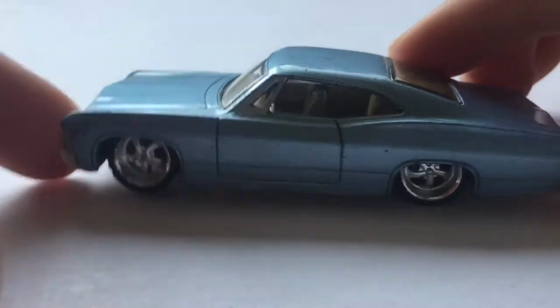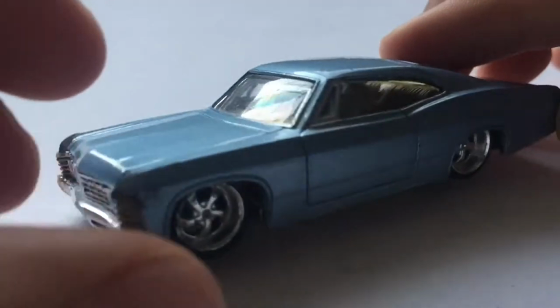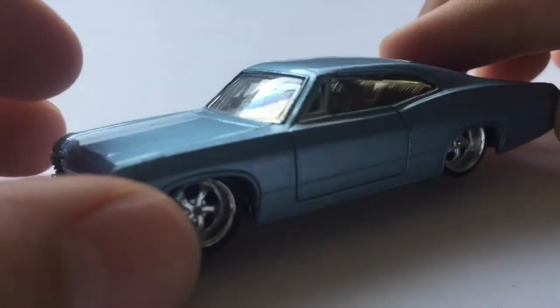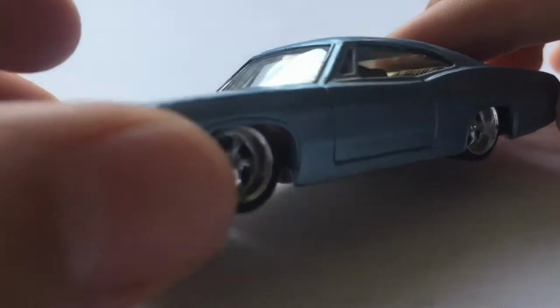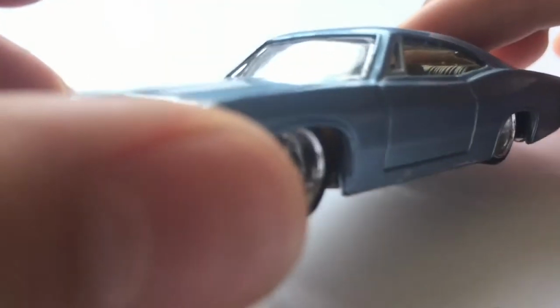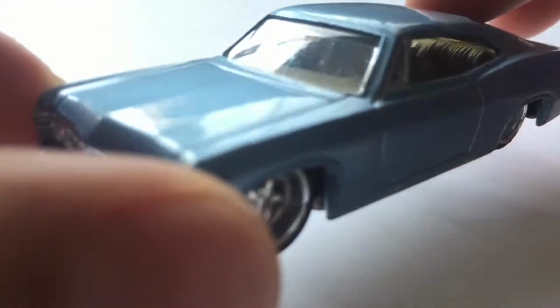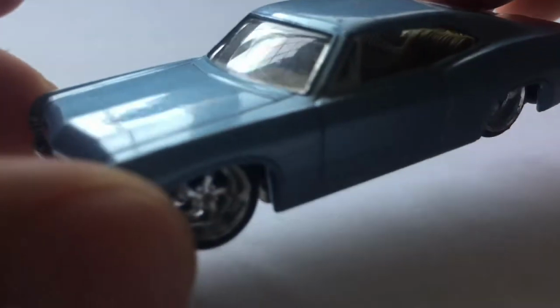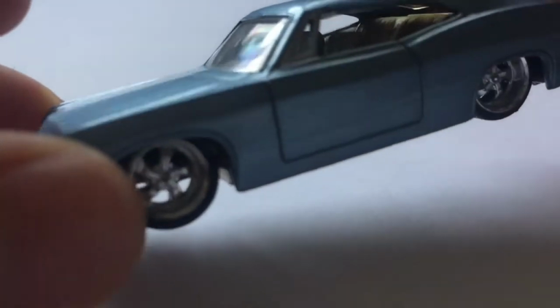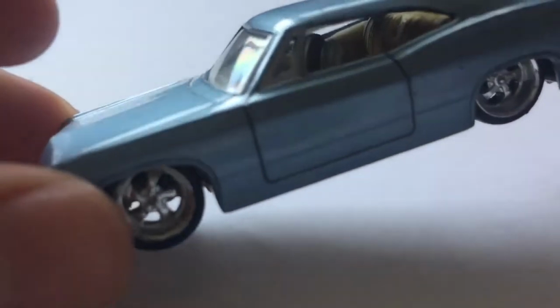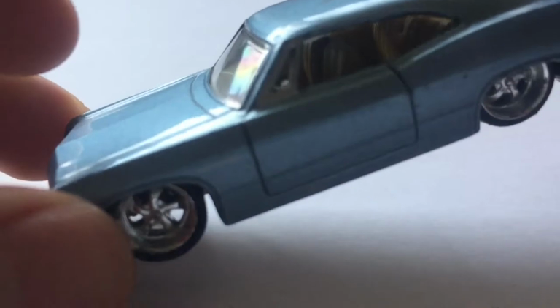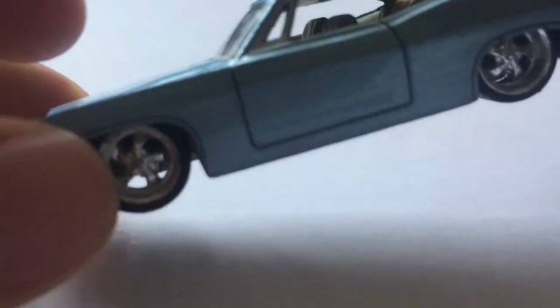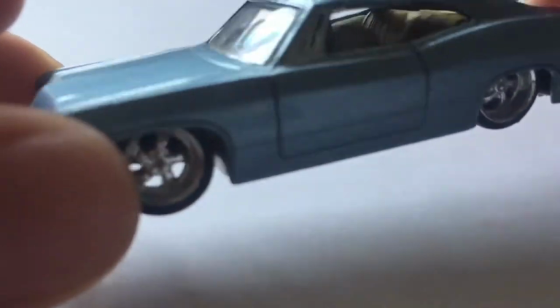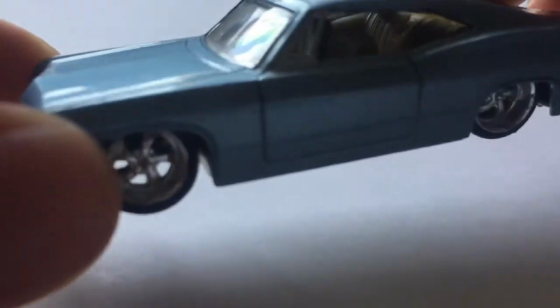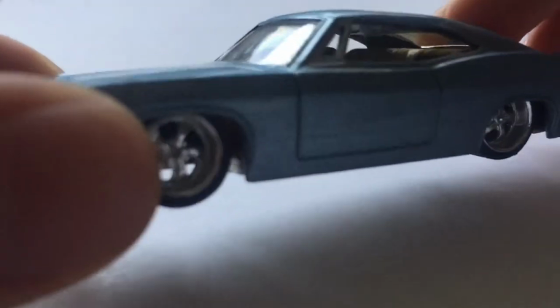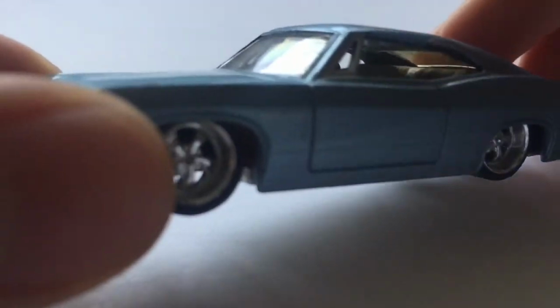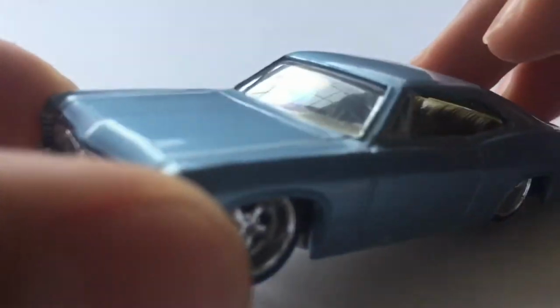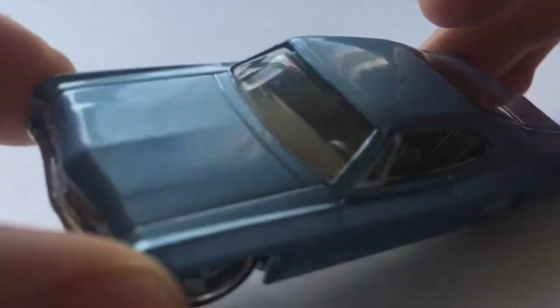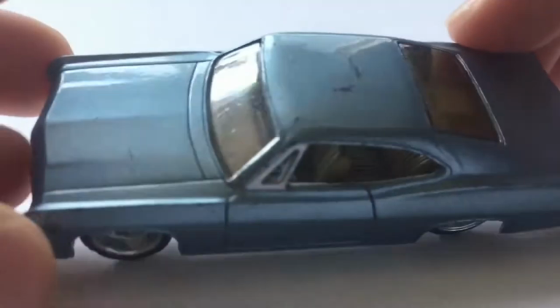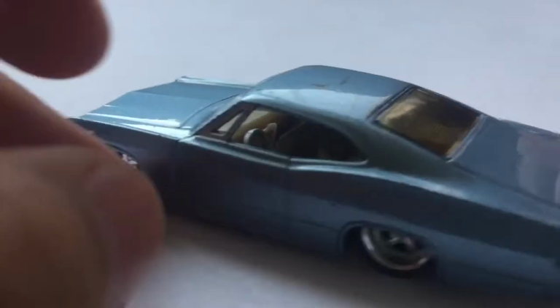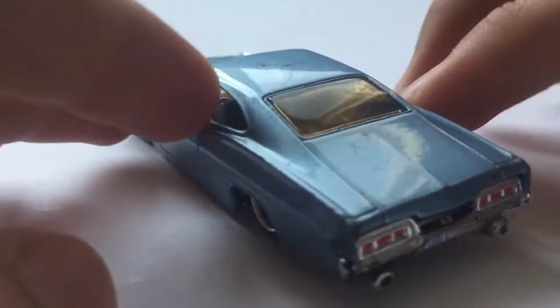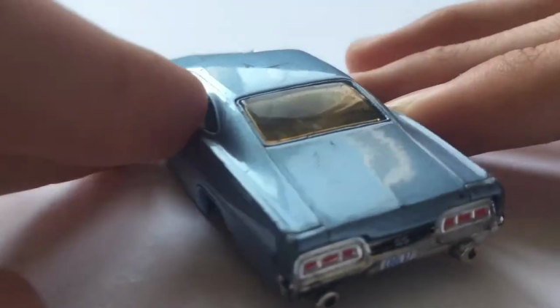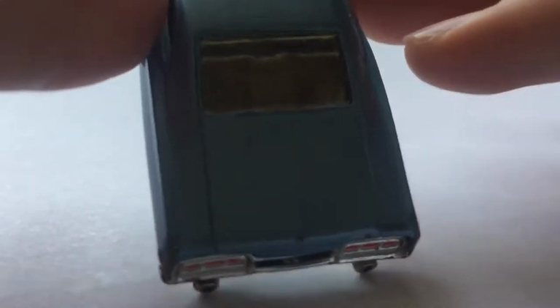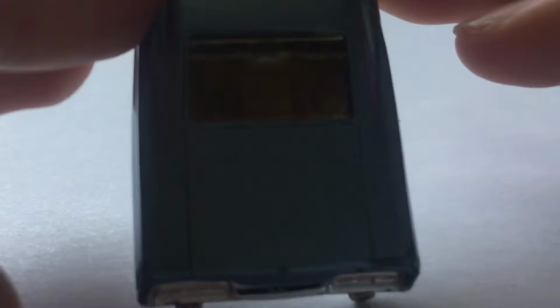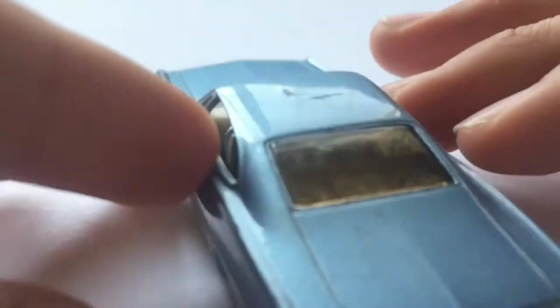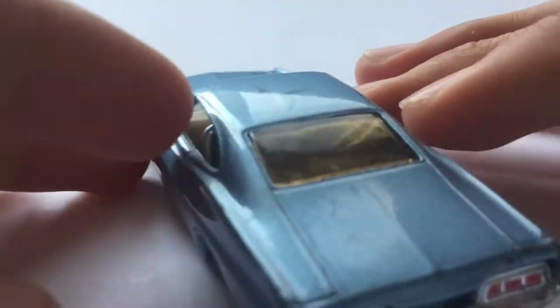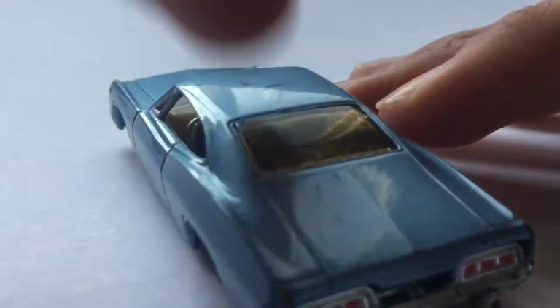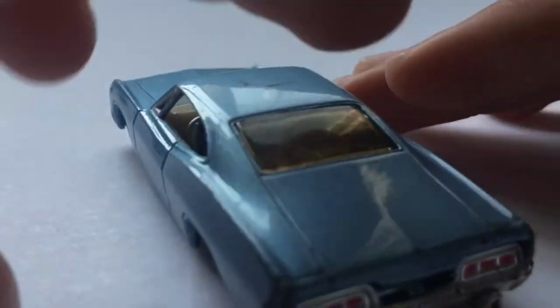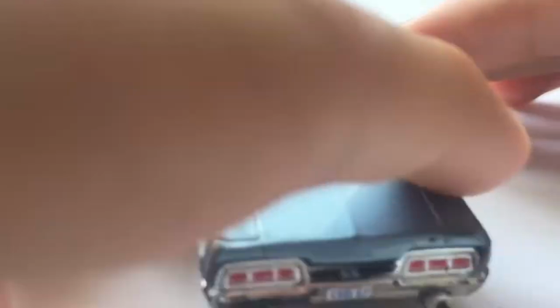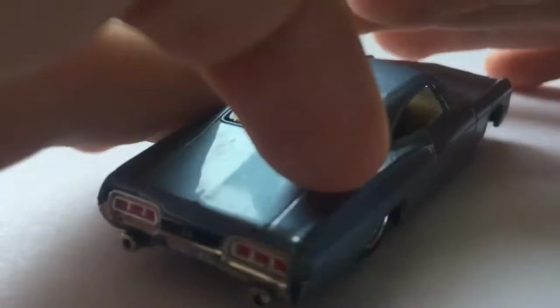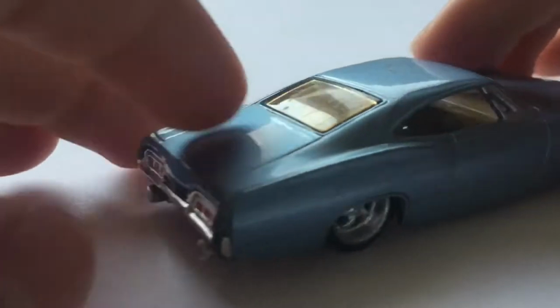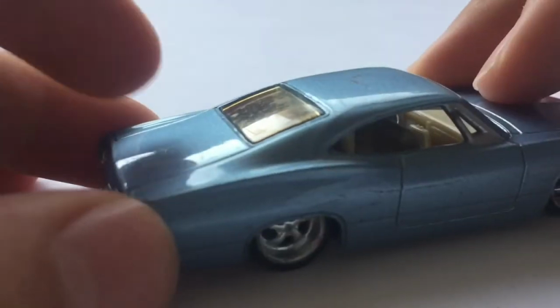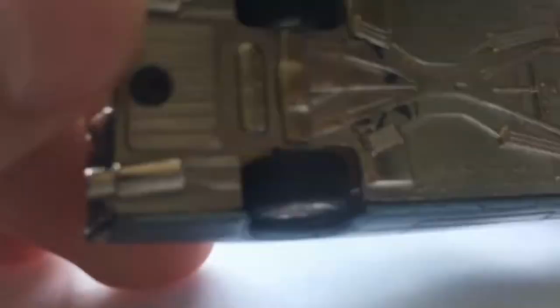You can see inside that it has a brownish leather interior, which is really nice. And then on the back, it's a little hard to see, but we have some huge speakers in the back.